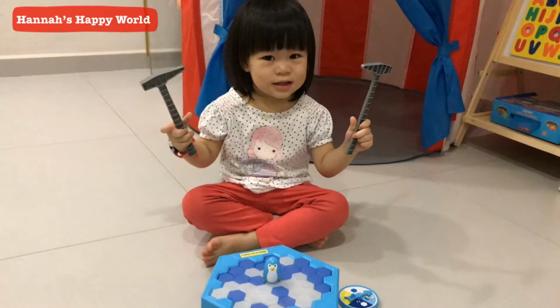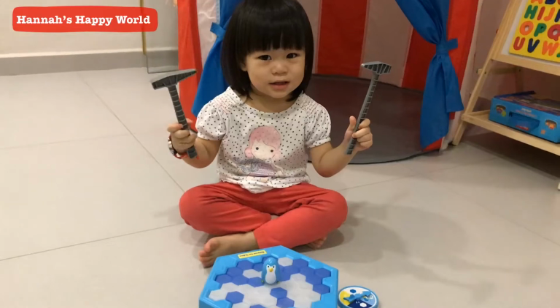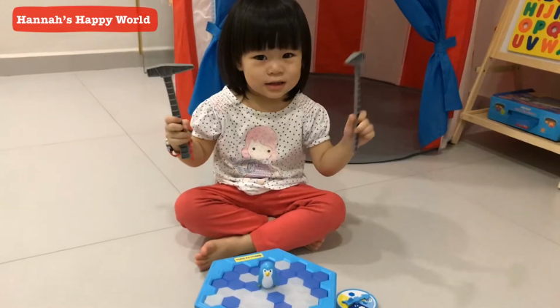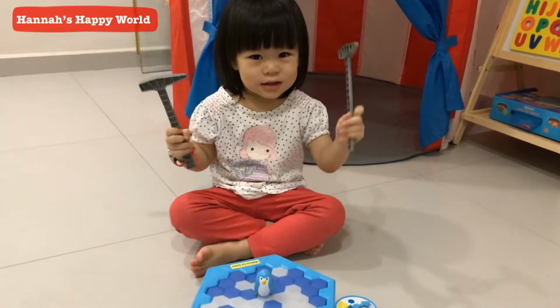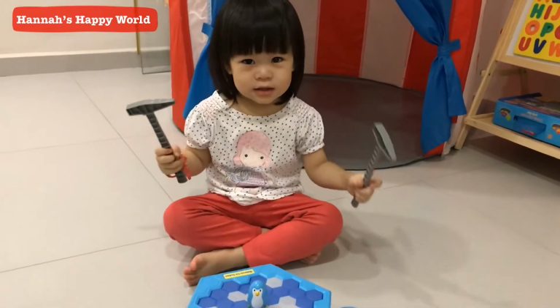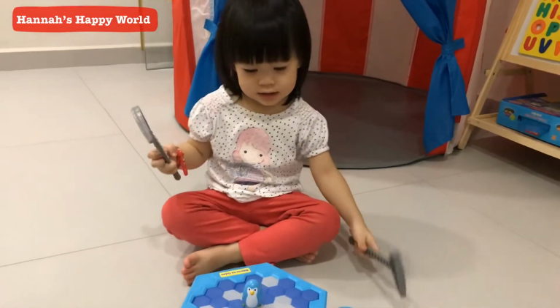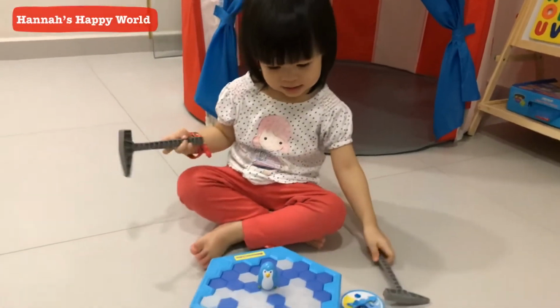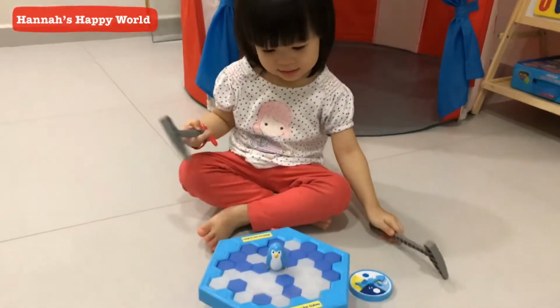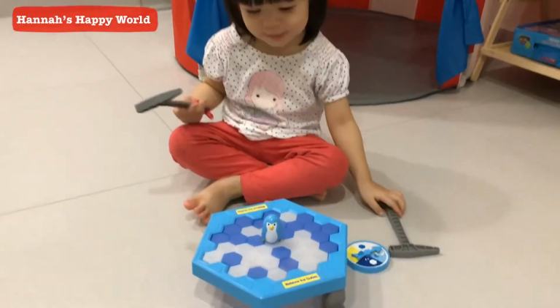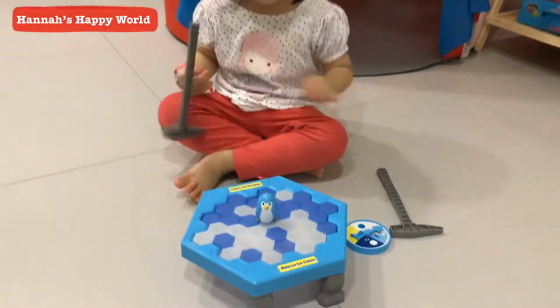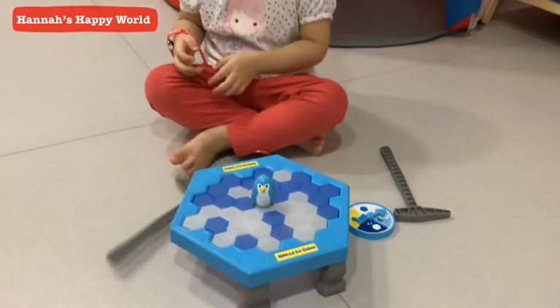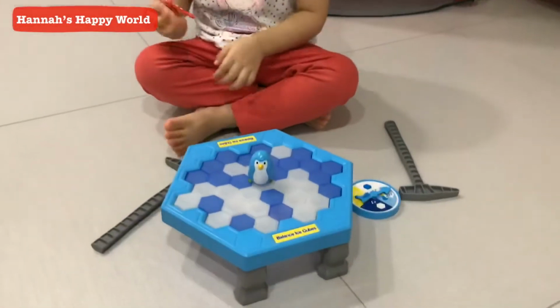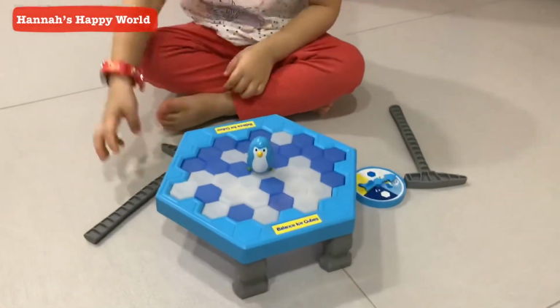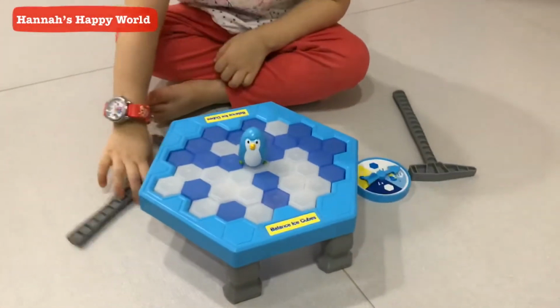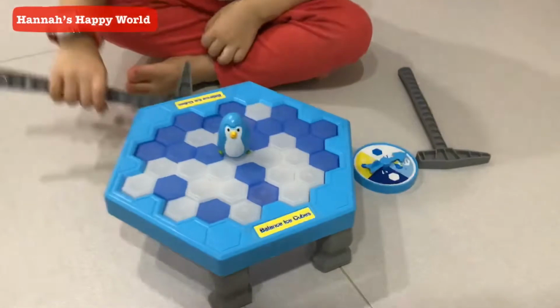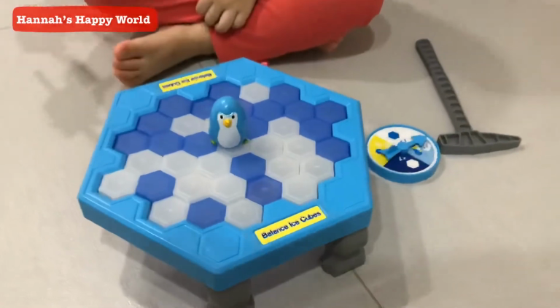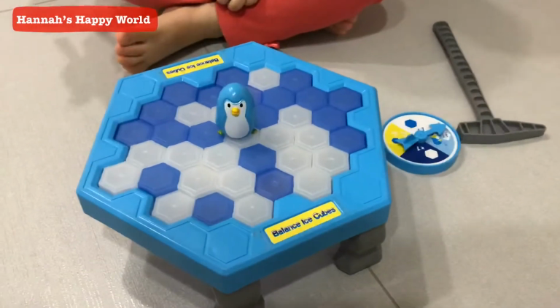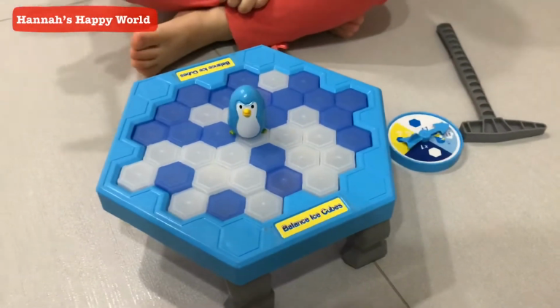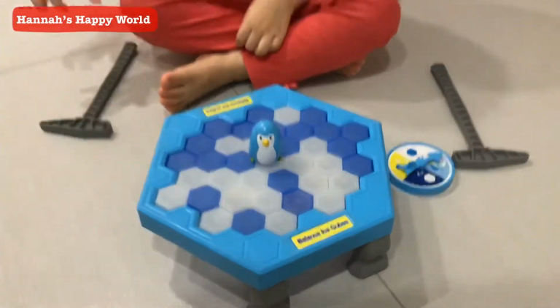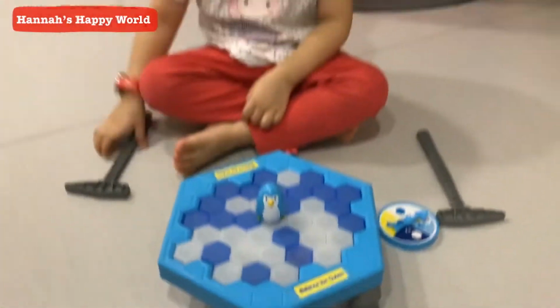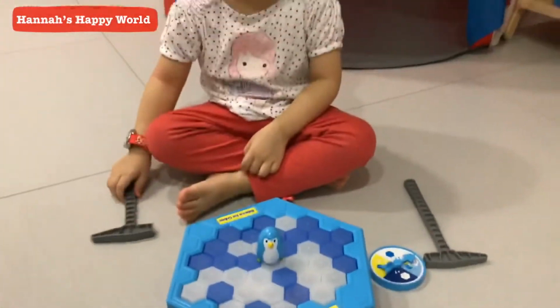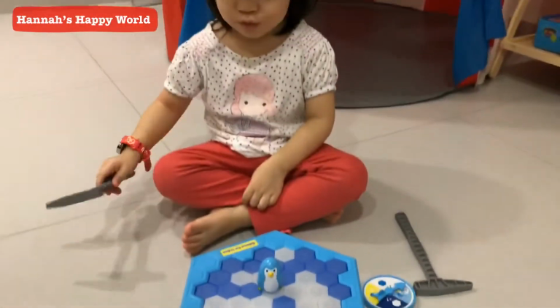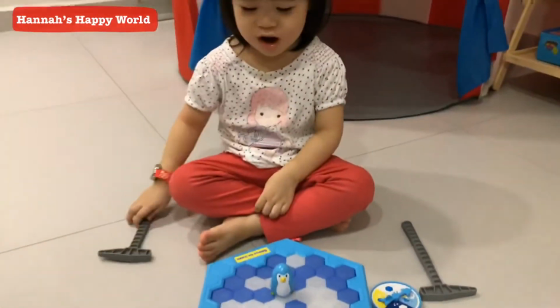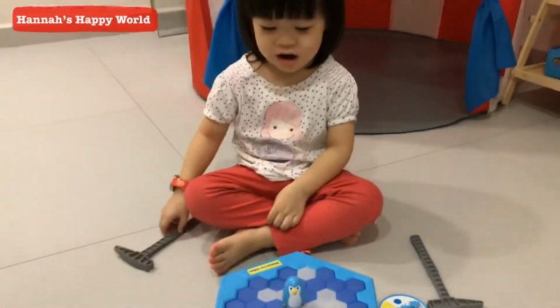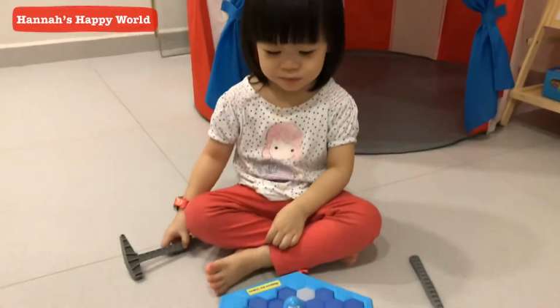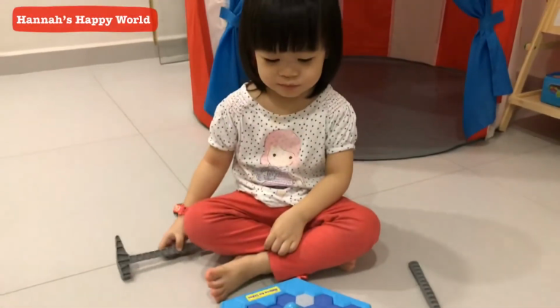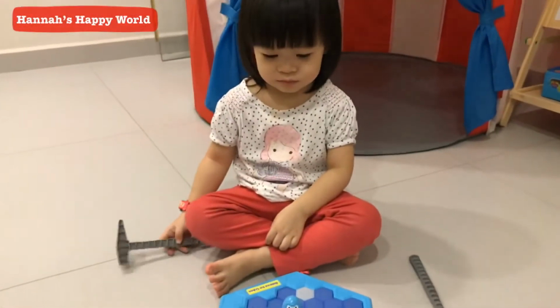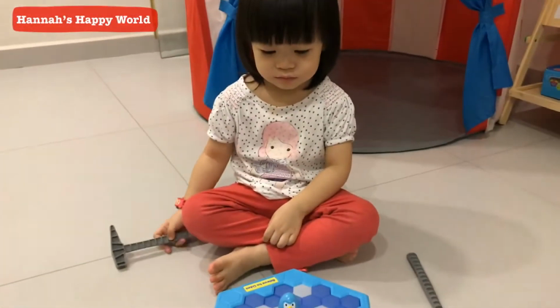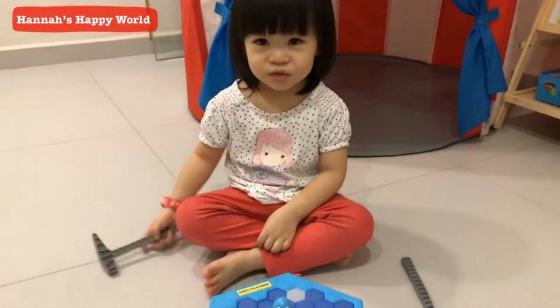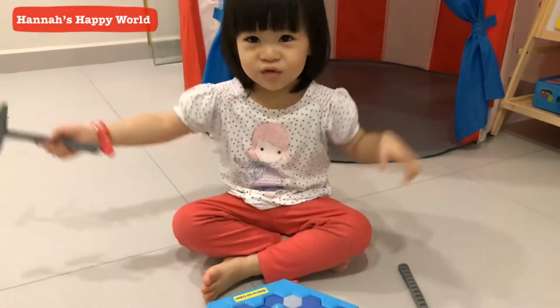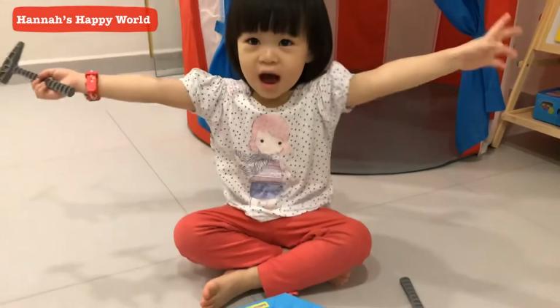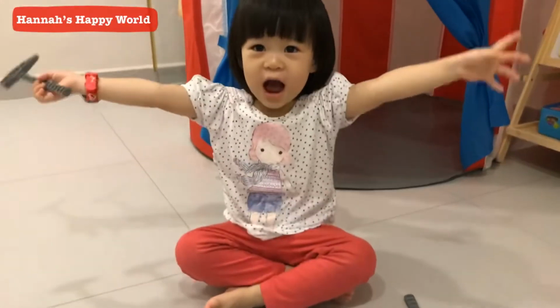Hi kids! Wow! What do we have here, Hannah? Knock, knock! We have these balanced ice cubes. Mommy is going to play with Hannah. Yay!